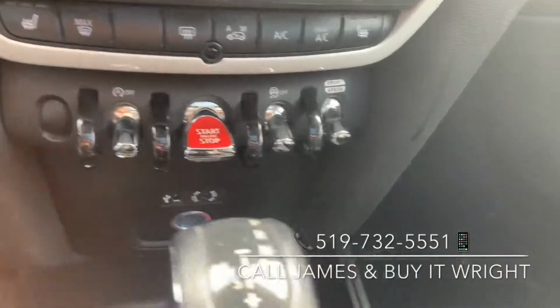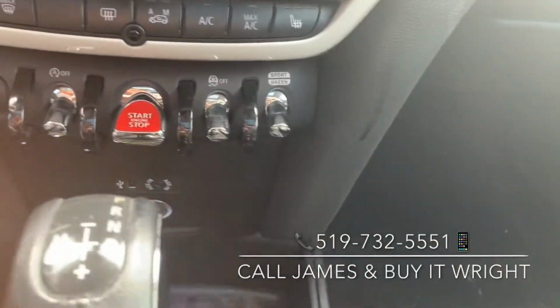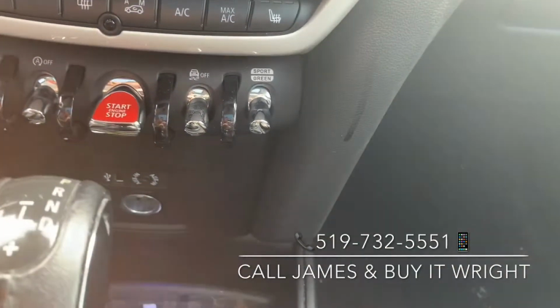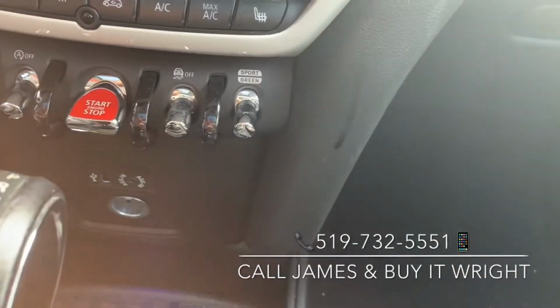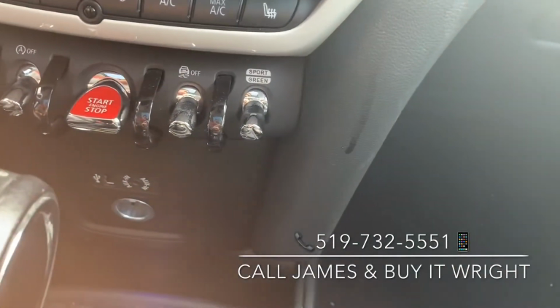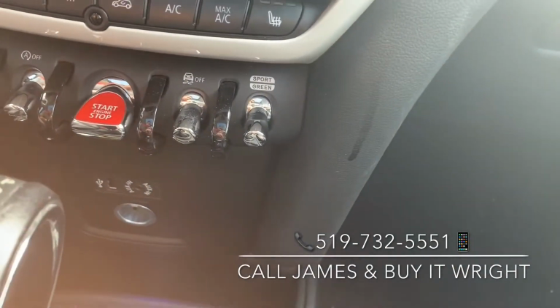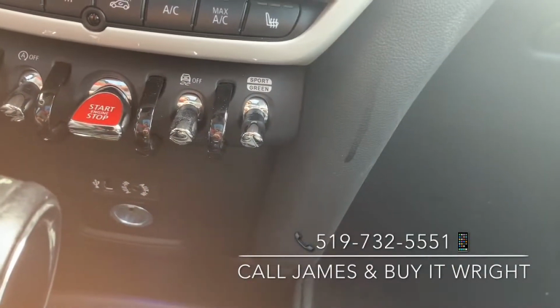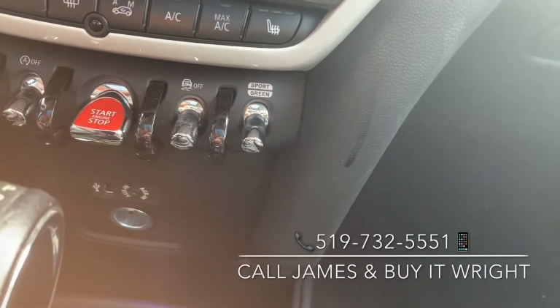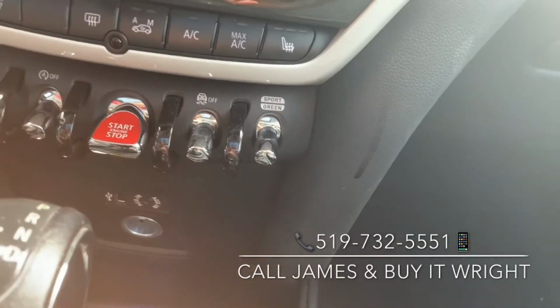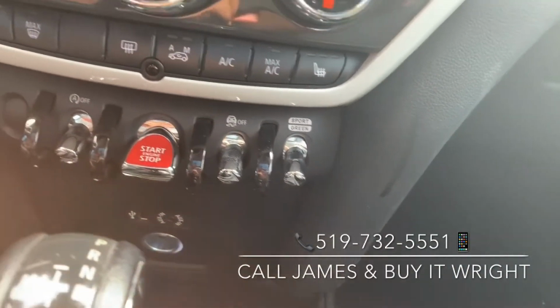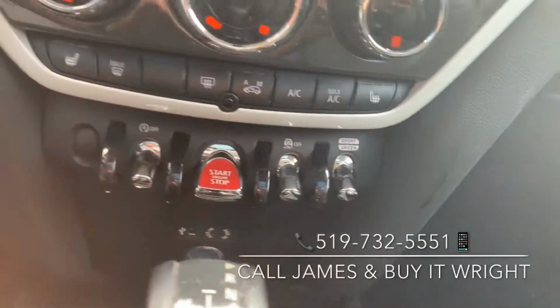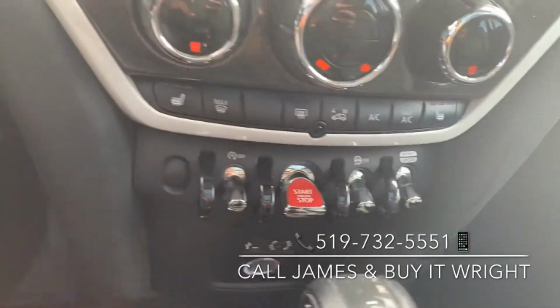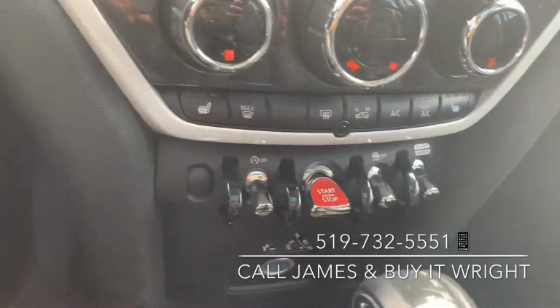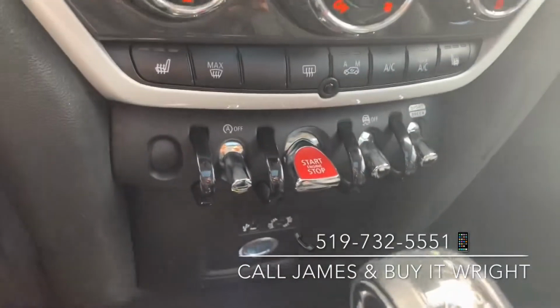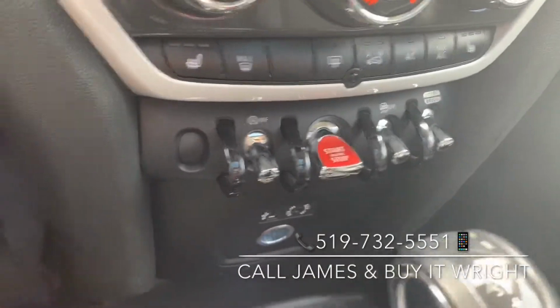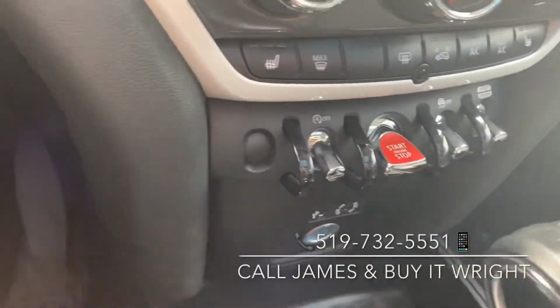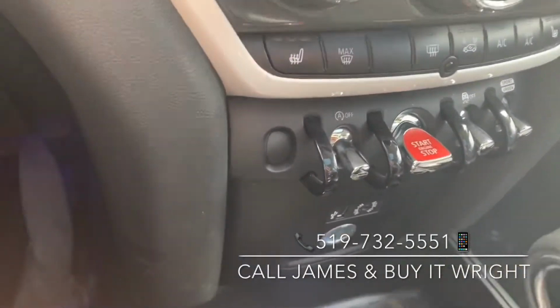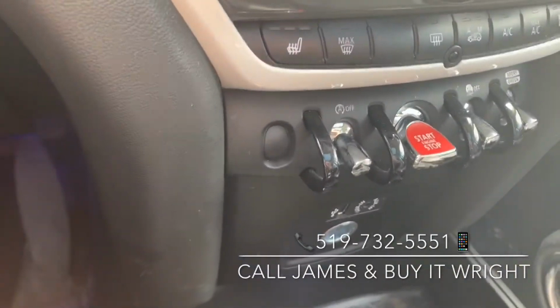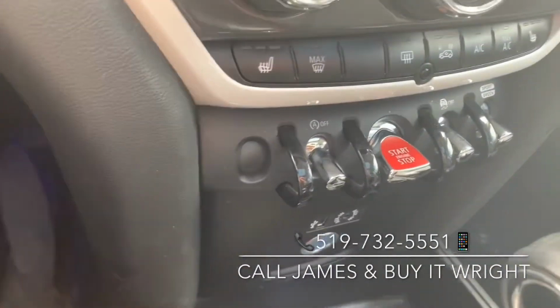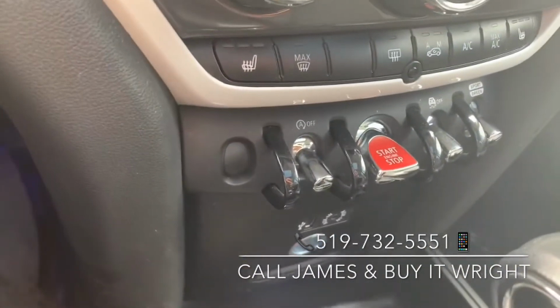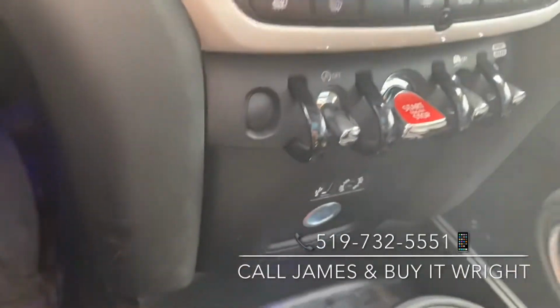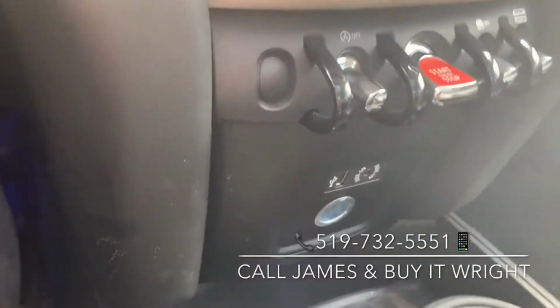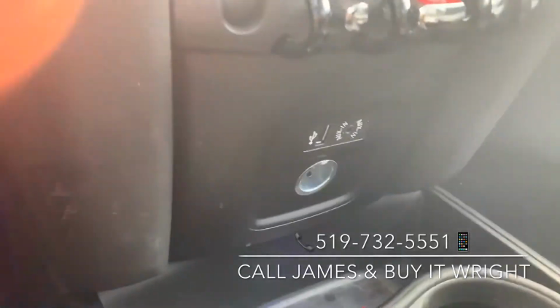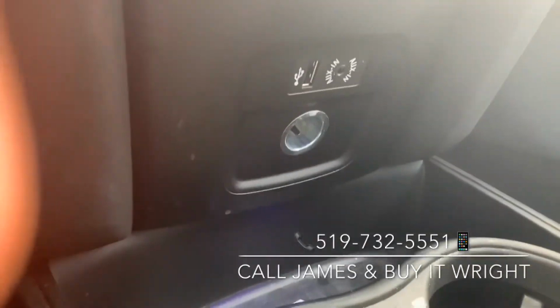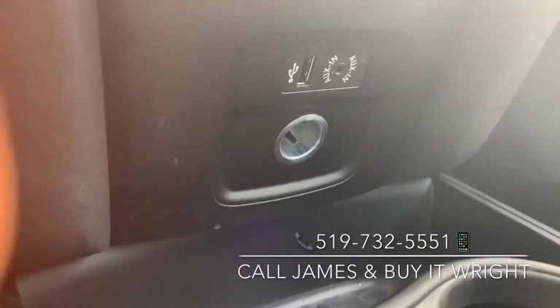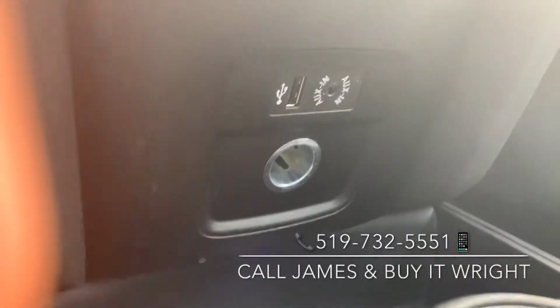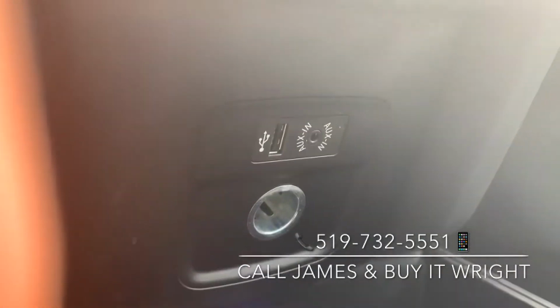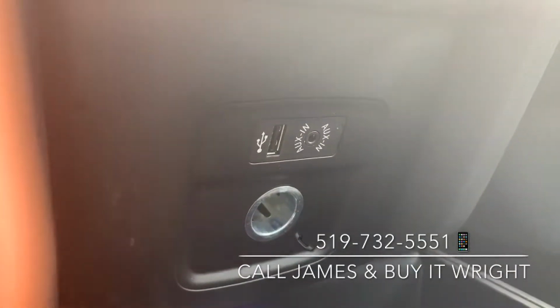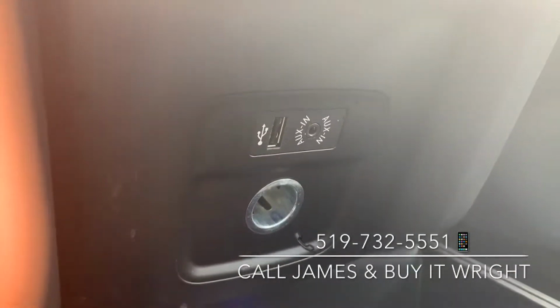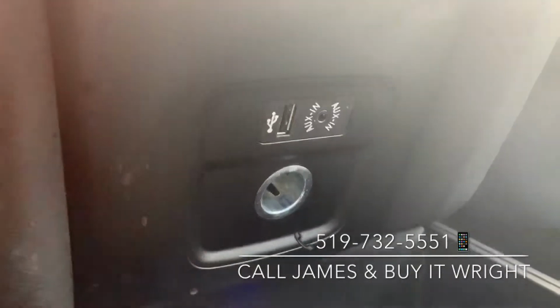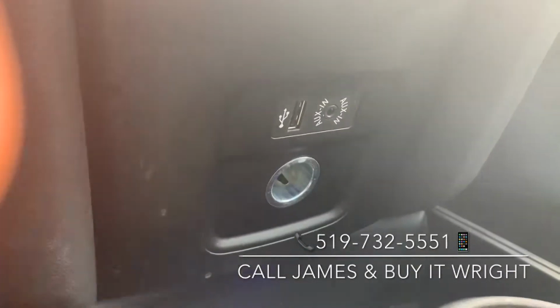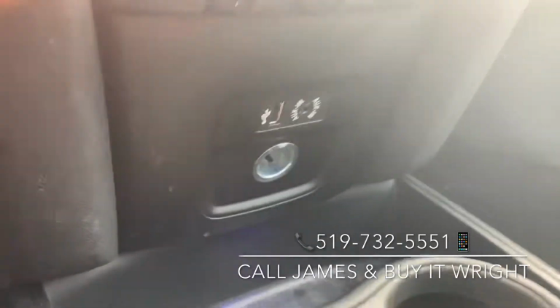This right here controls your different drive modes. You can switch between sport, green, or your regular driving. You also have your start switch and the auto shutoff there to save you some money on gas. And just down below here, some connectivity options: USB, auxiliary, and of course your 12-volt socket.